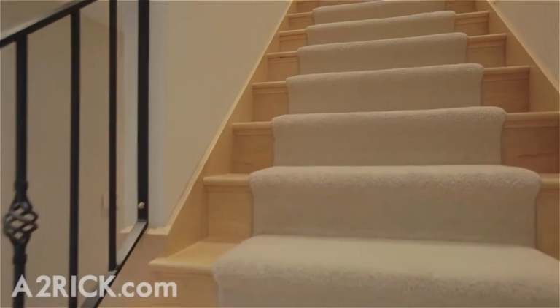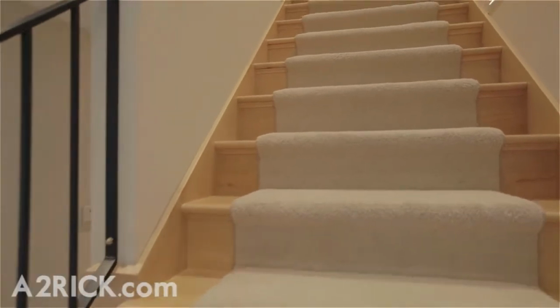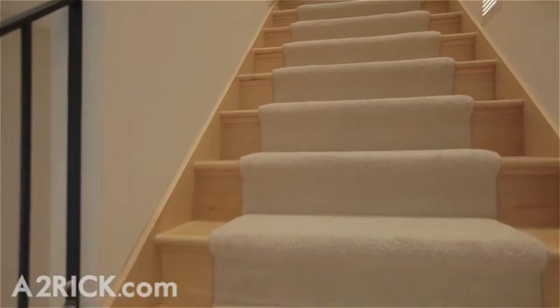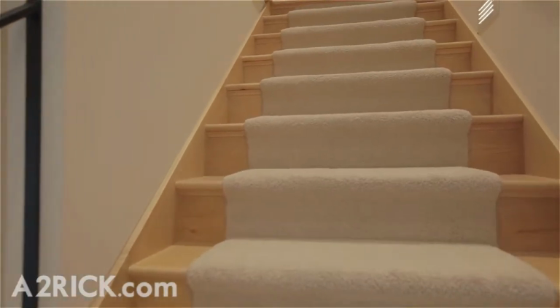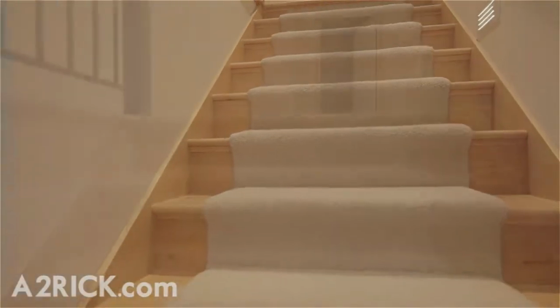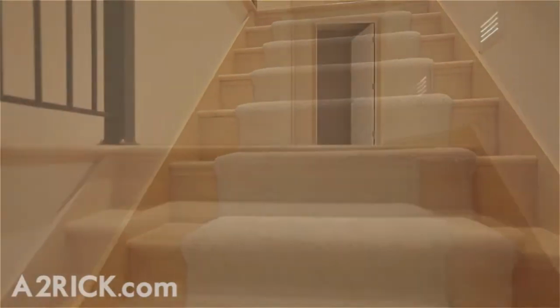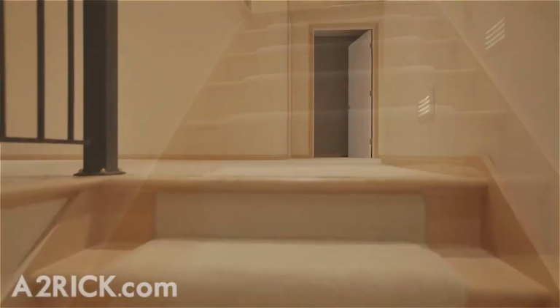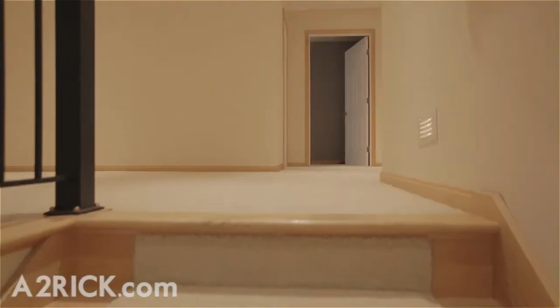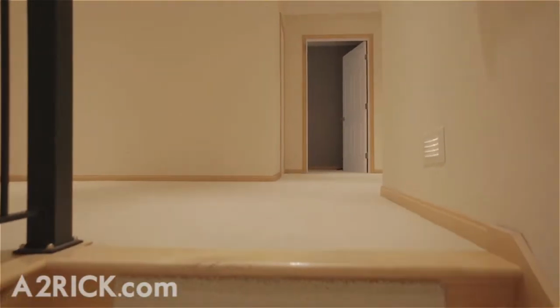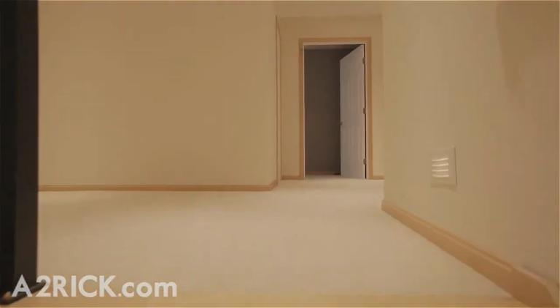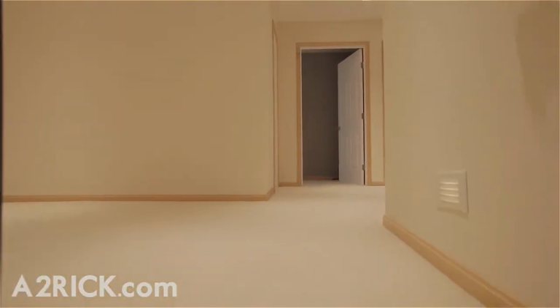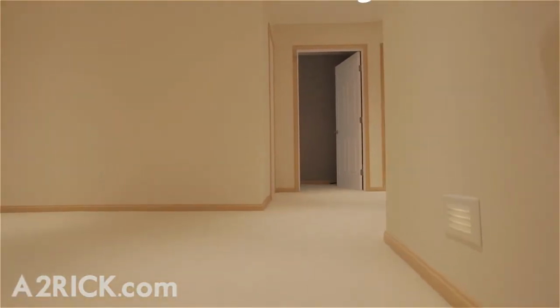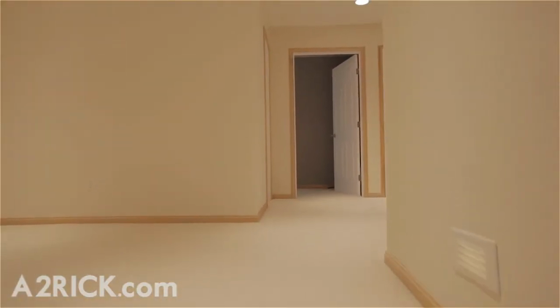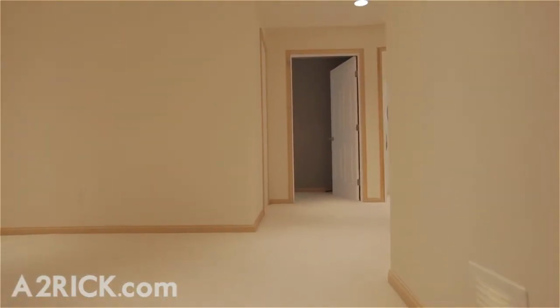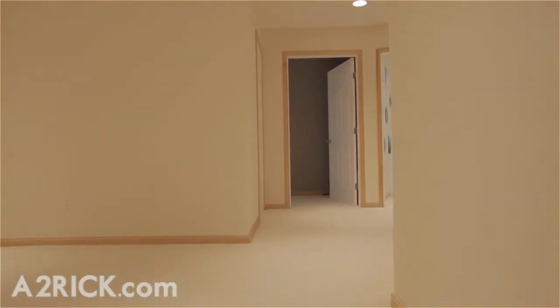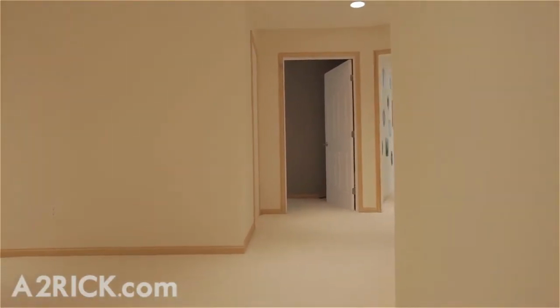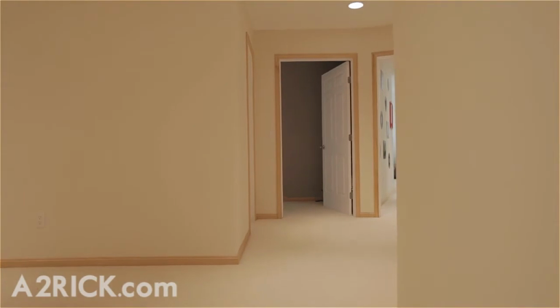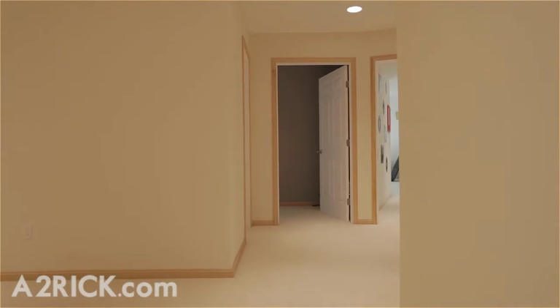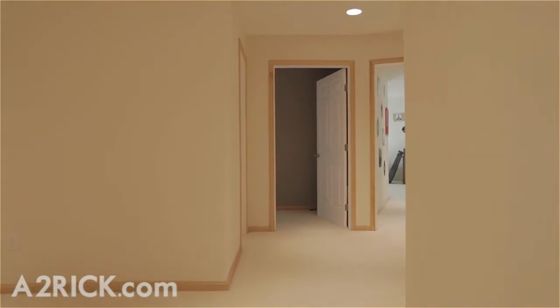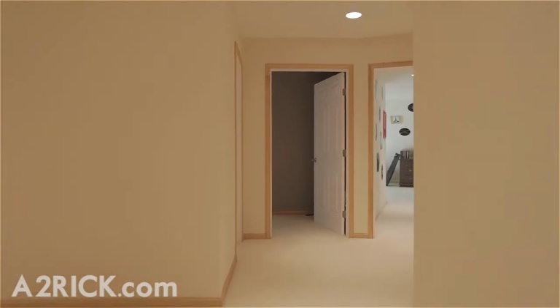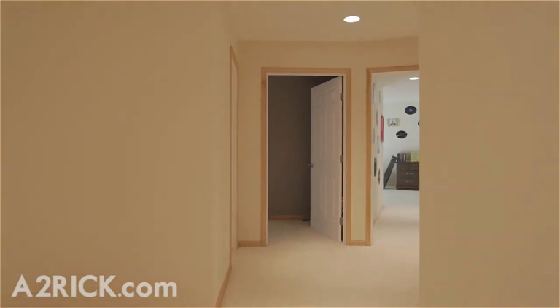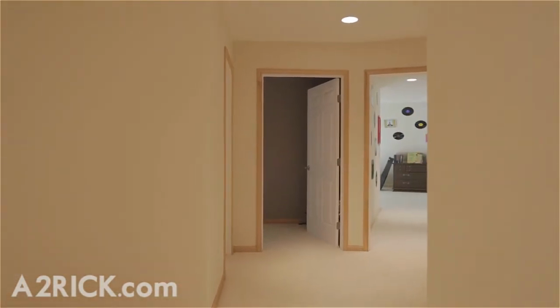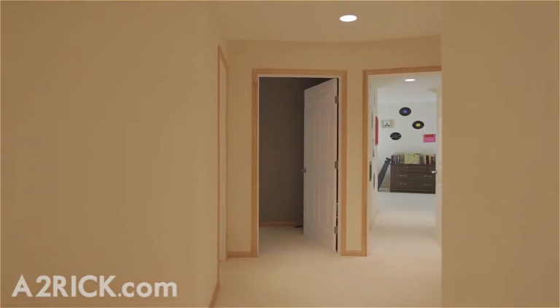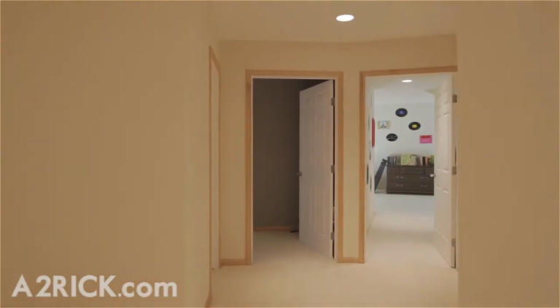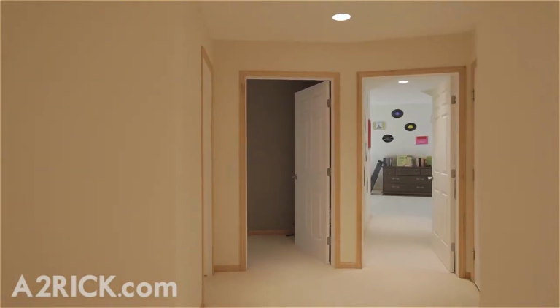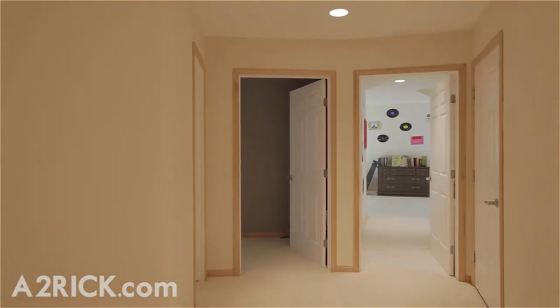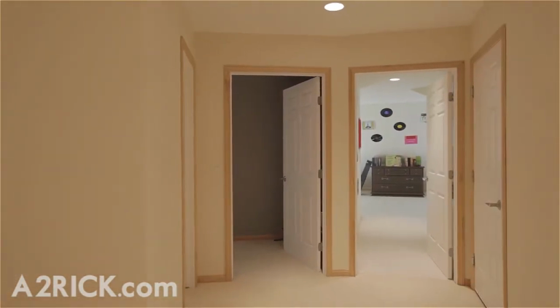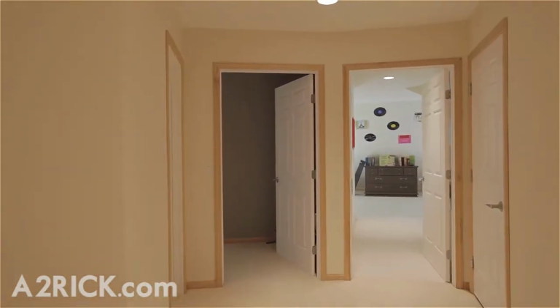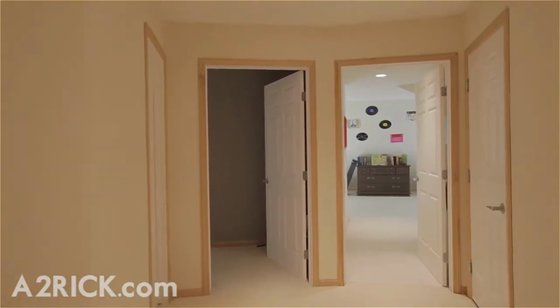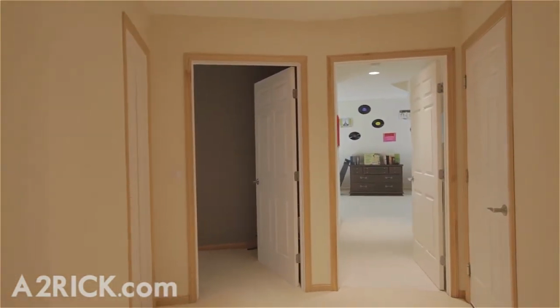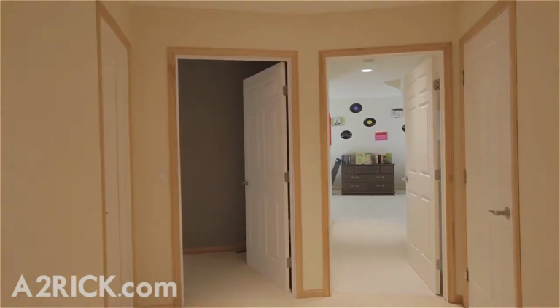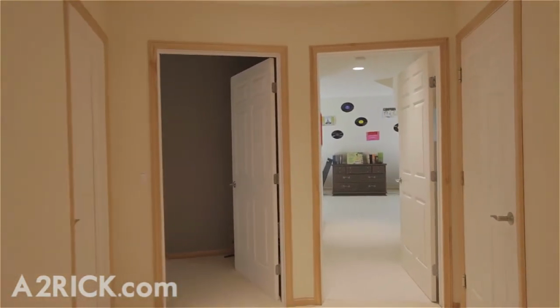The second story is home to two bedrooms connected by one full Jack and Jill bath and a spacious bonus room. The second story also features a dedicated air conditioning unit.